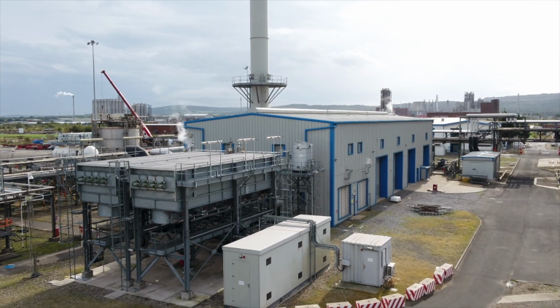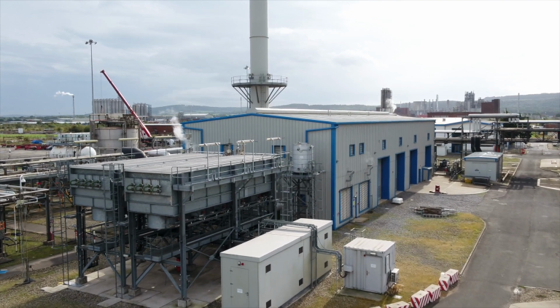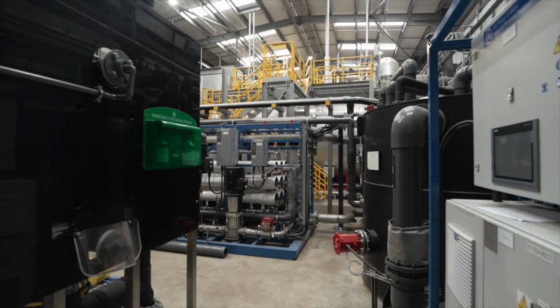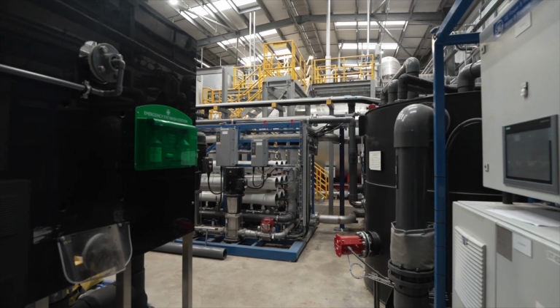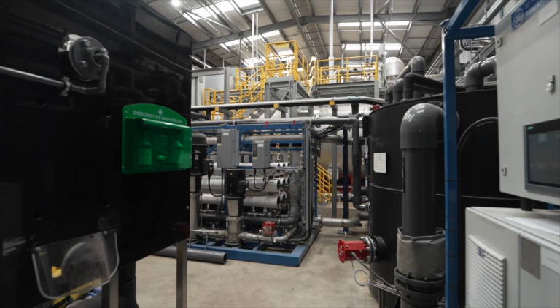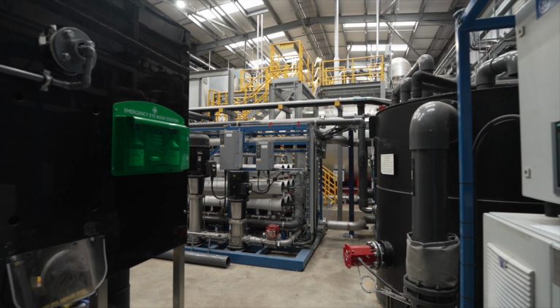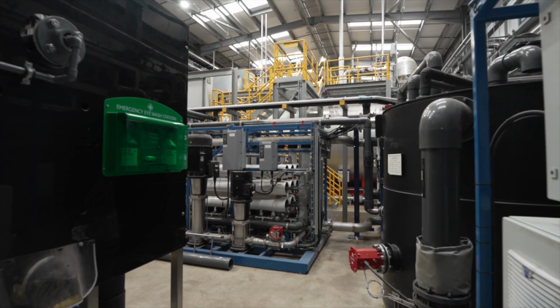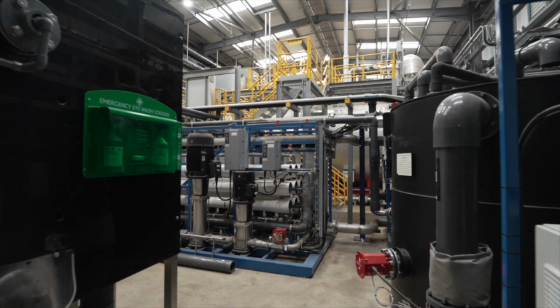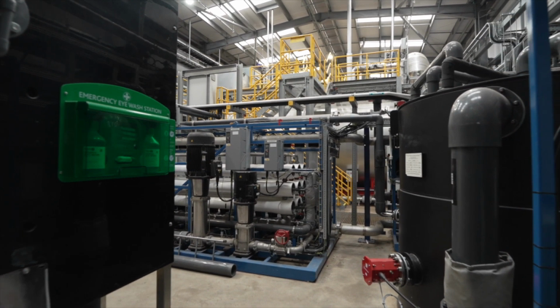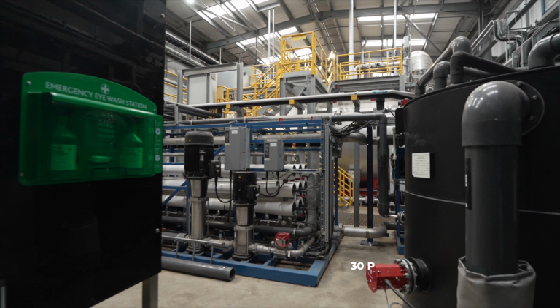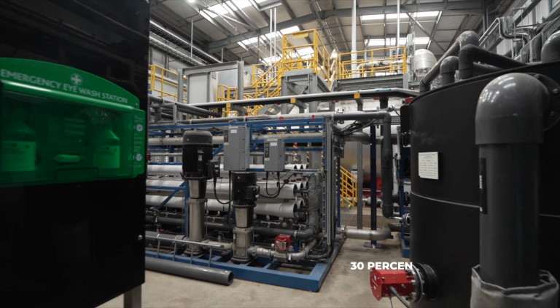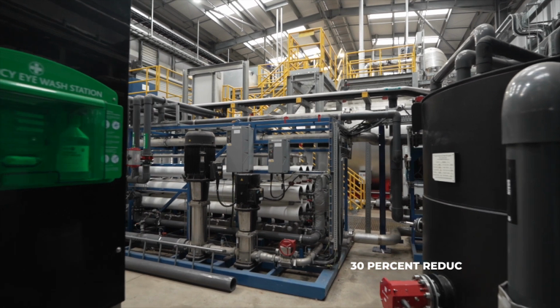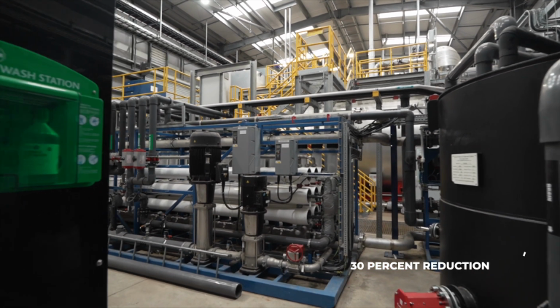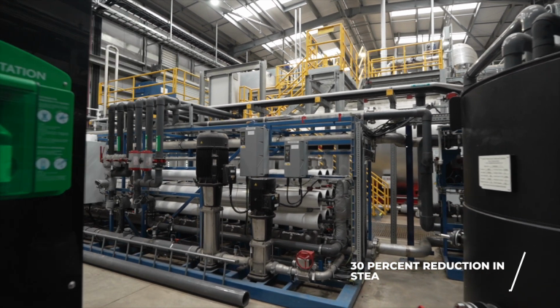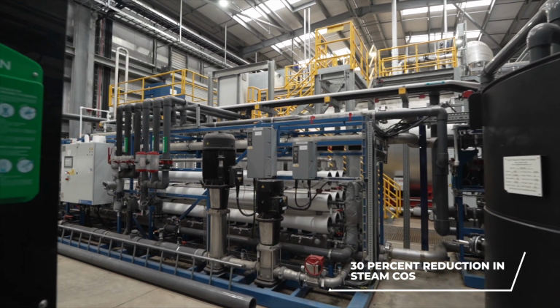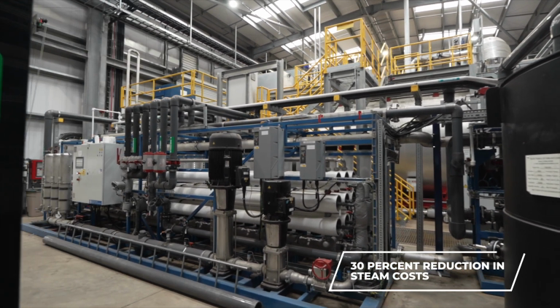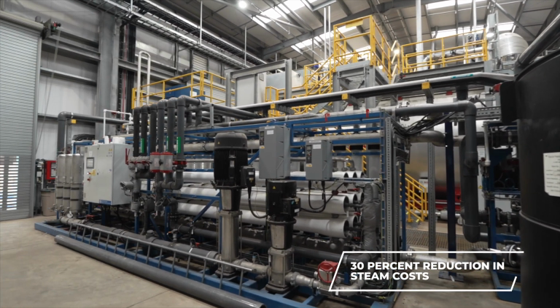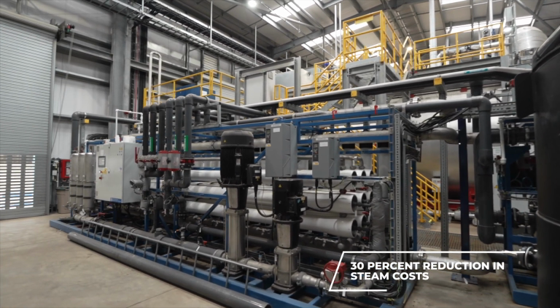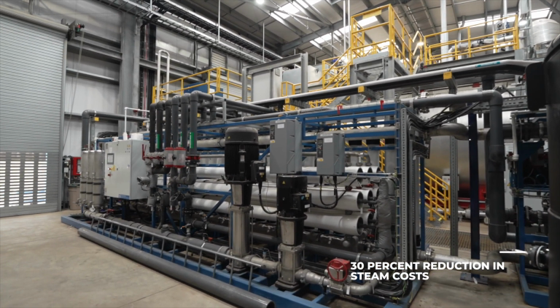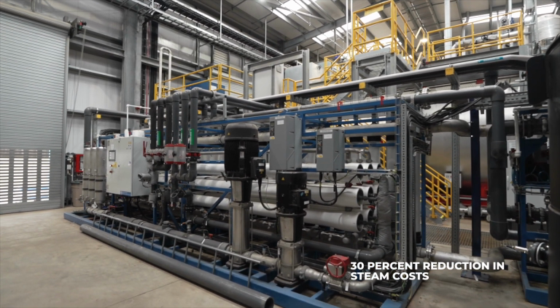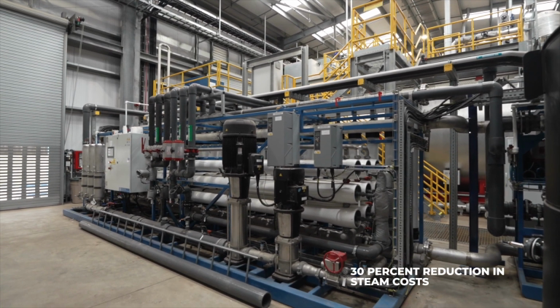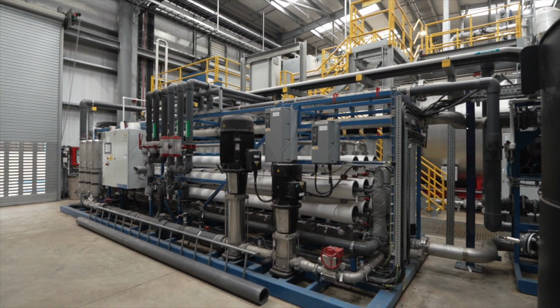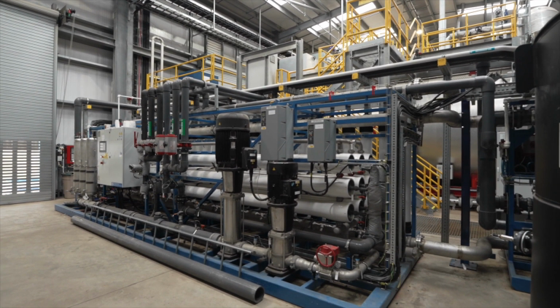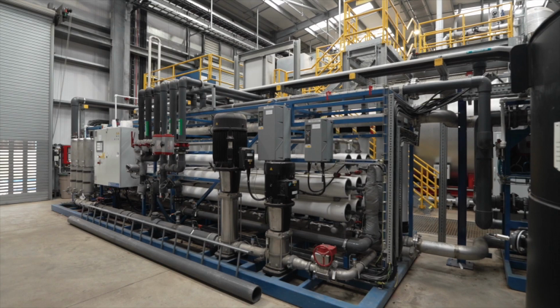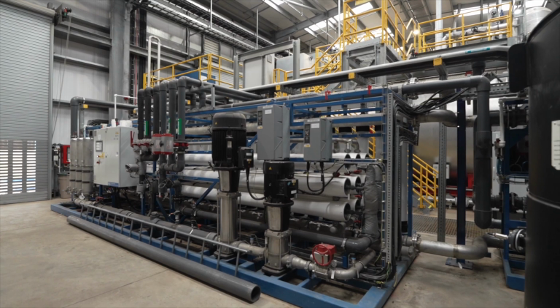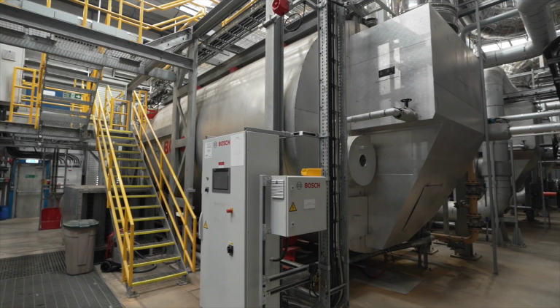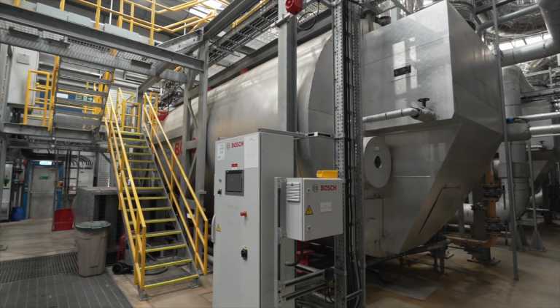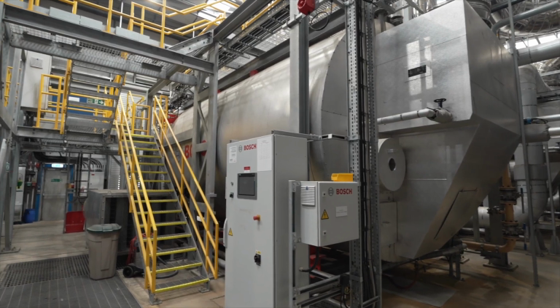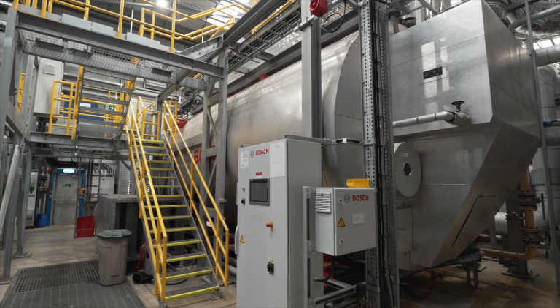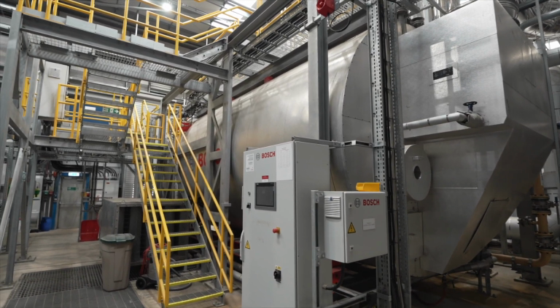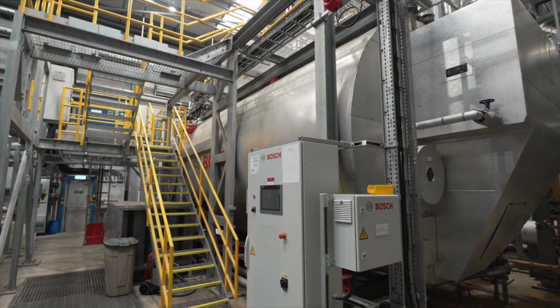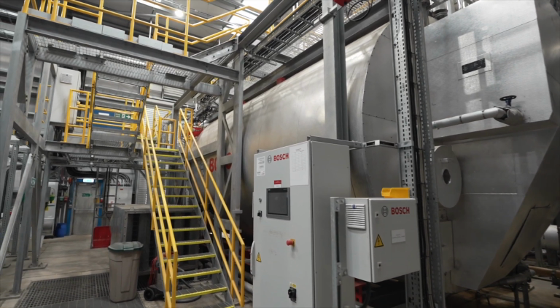The contract, put together by Huntsman, delivers a 30% reduction in steam costs year-on-year and secures the long-term steam supply for our aniline production.